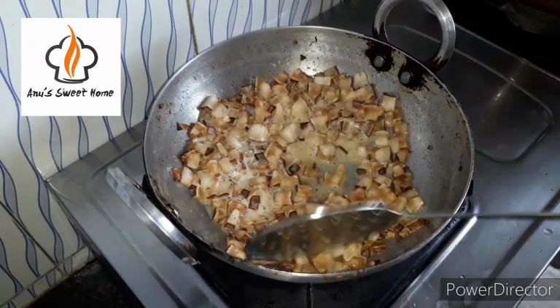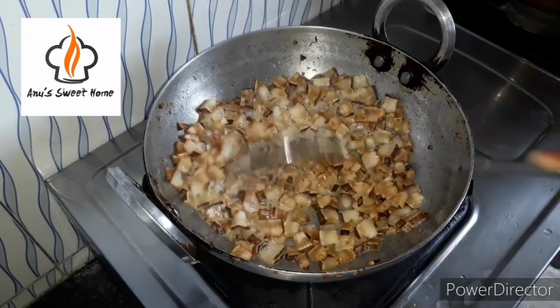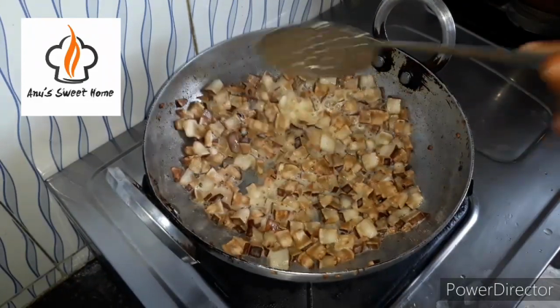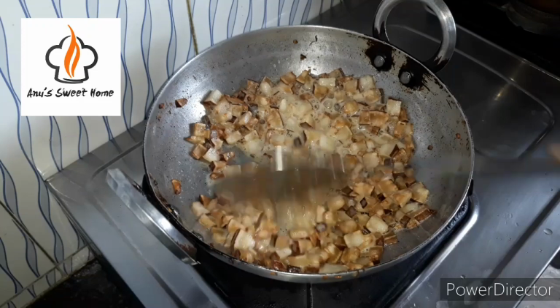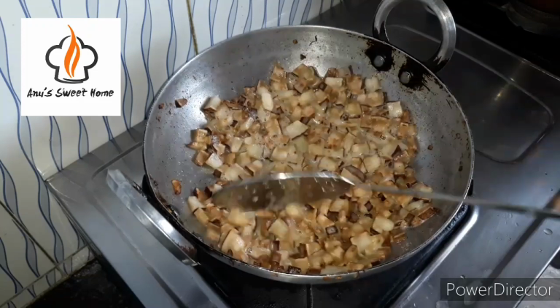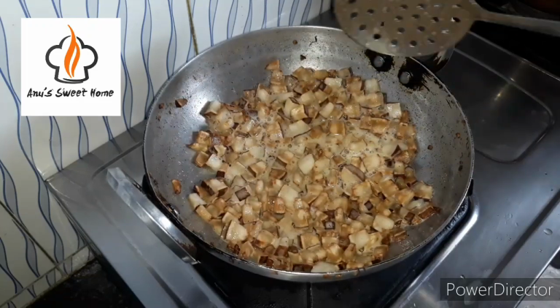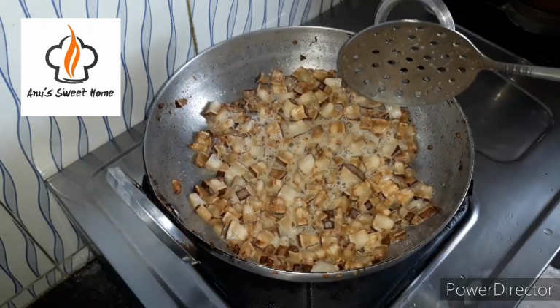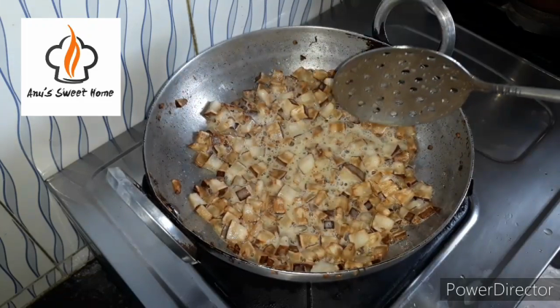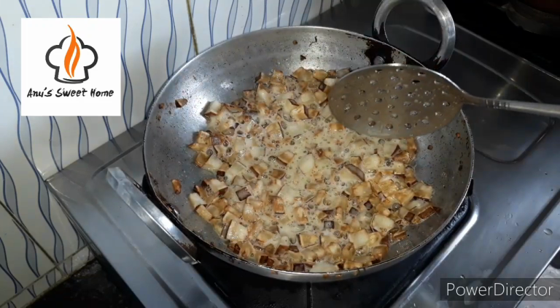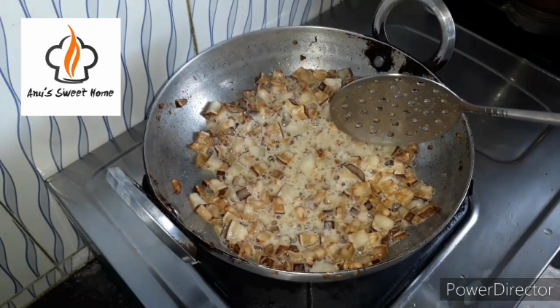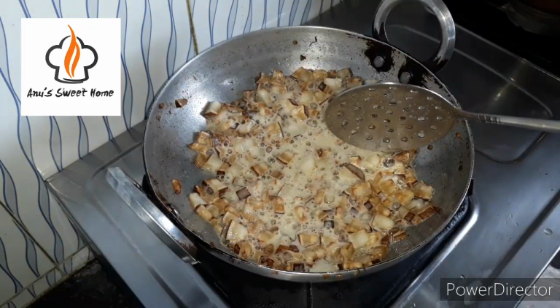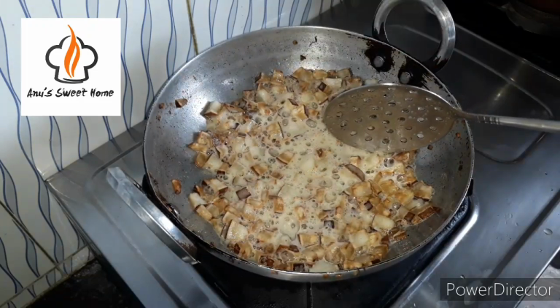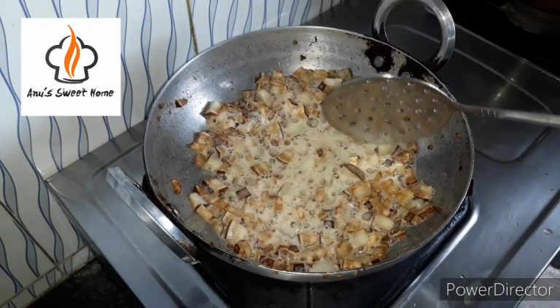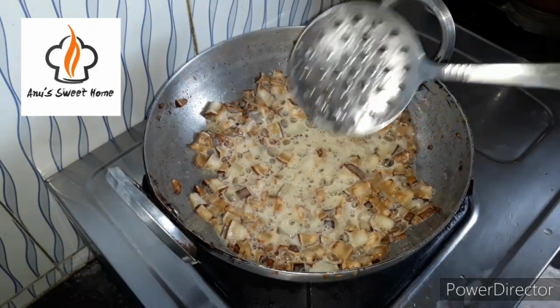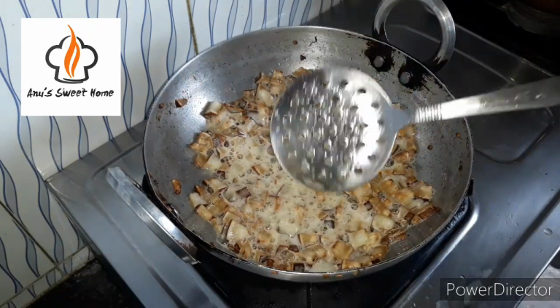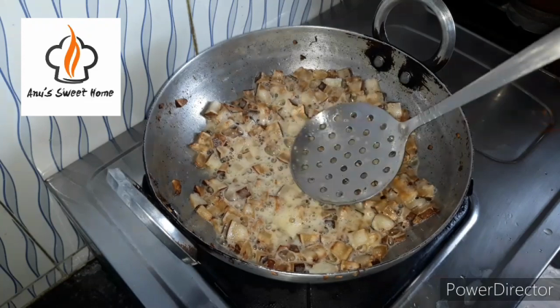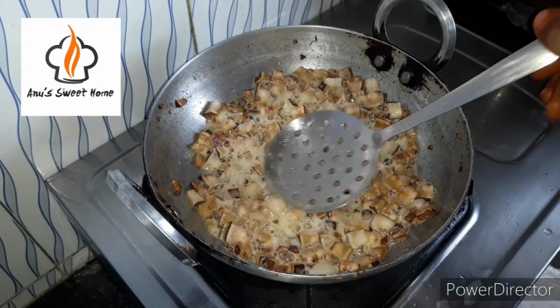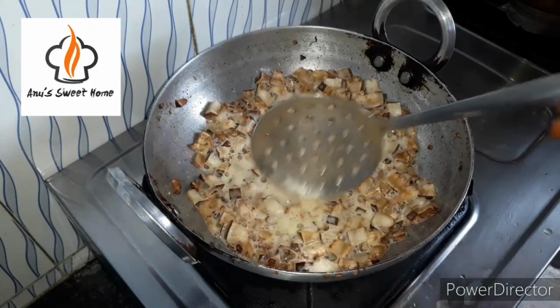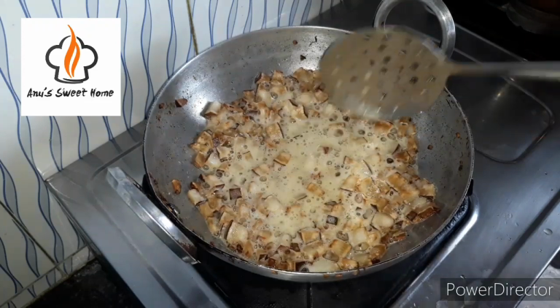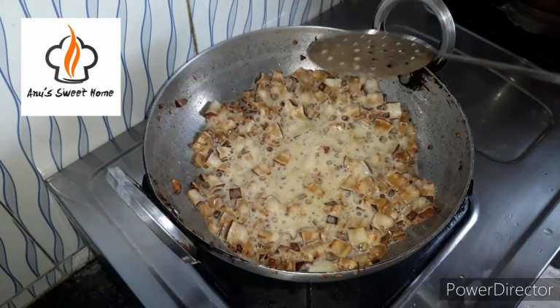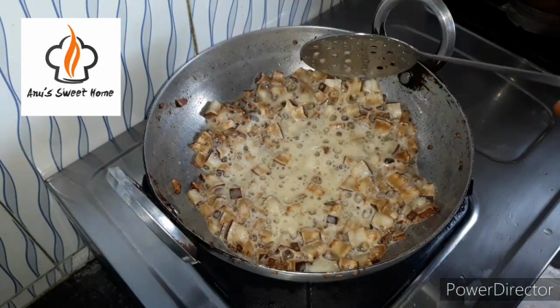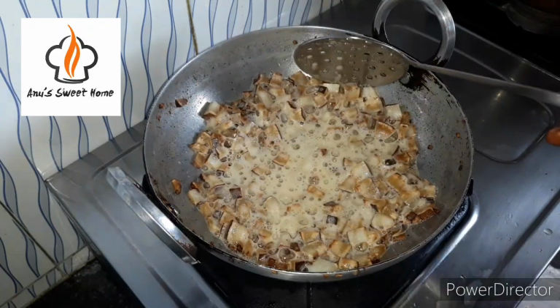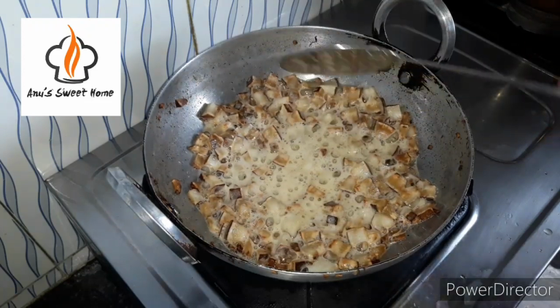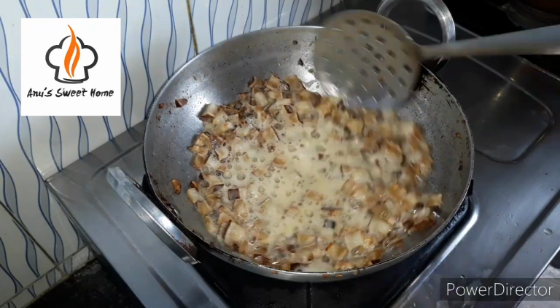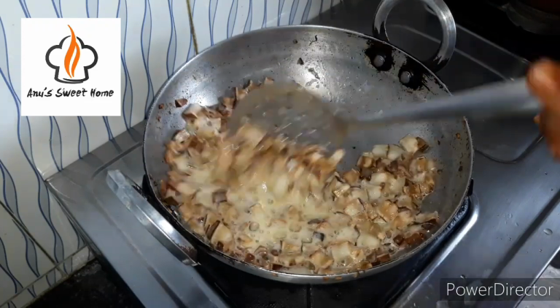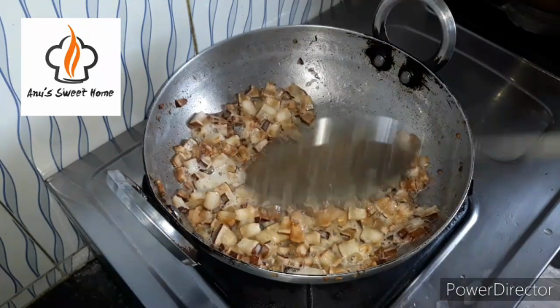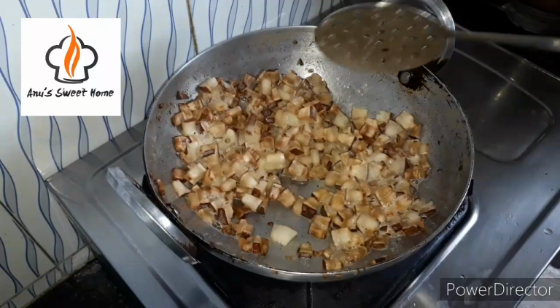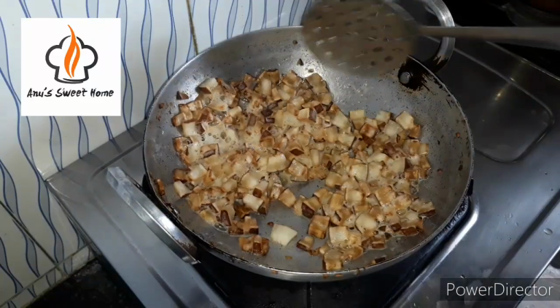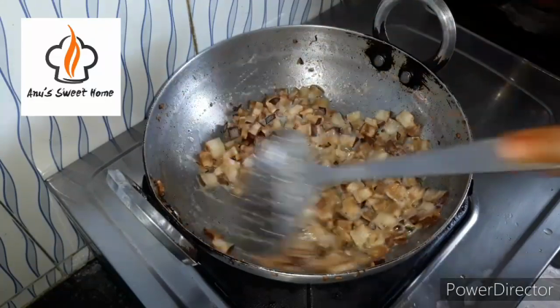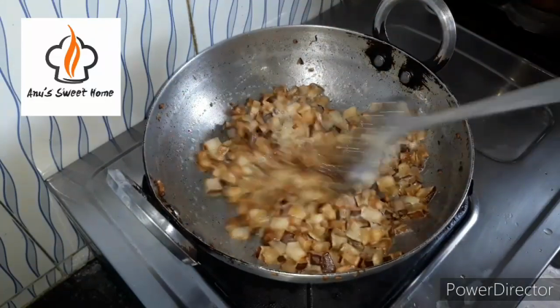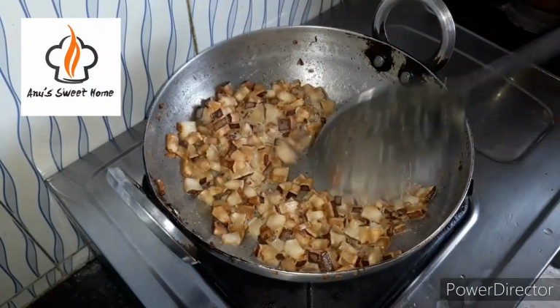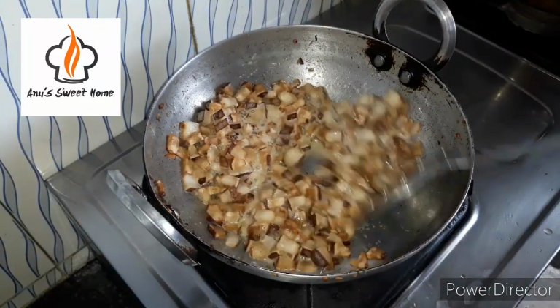Let's fry it. It is very dry, so it will come out dry.